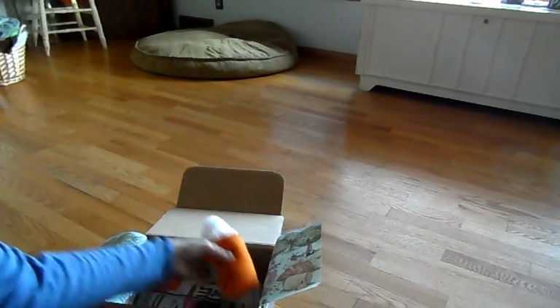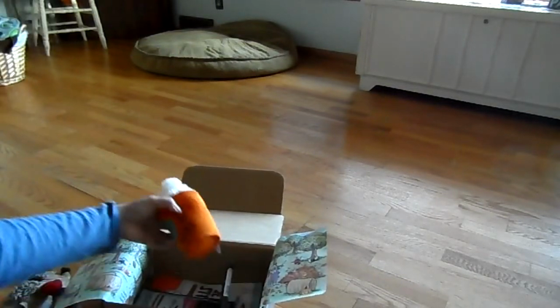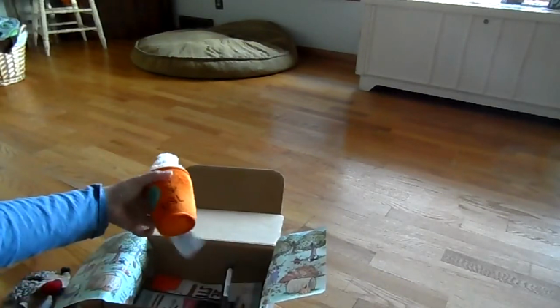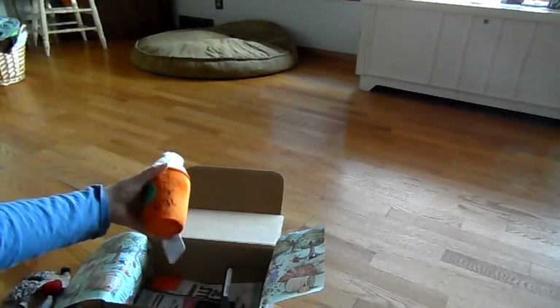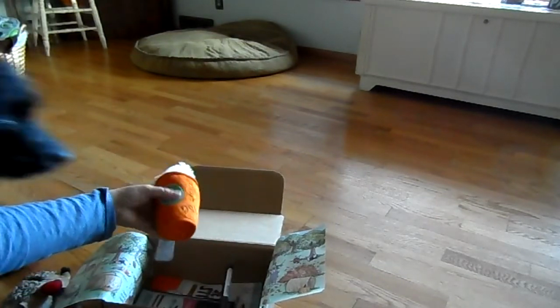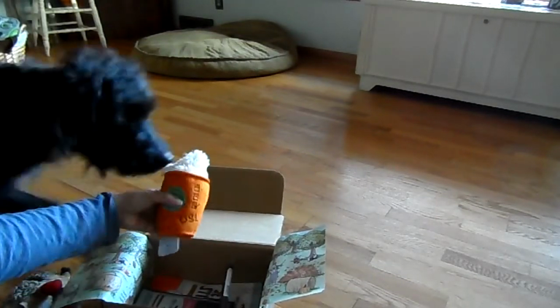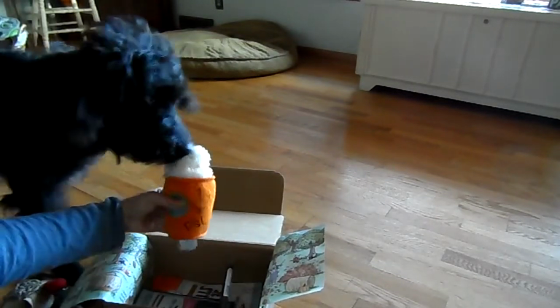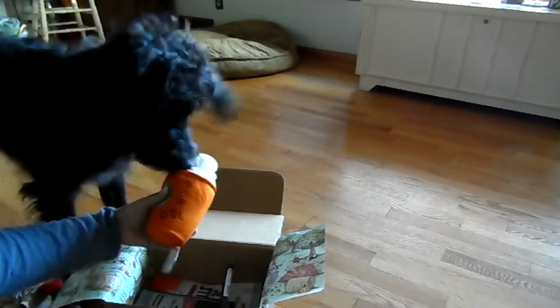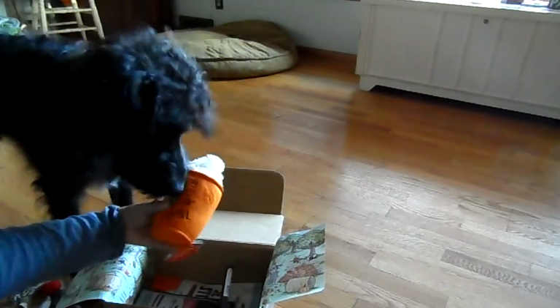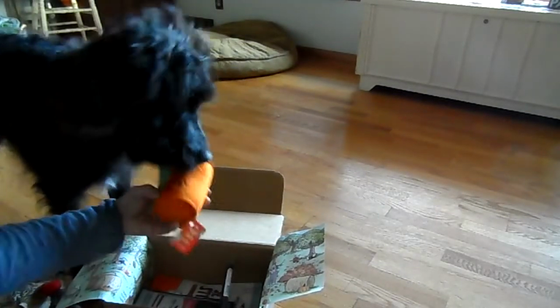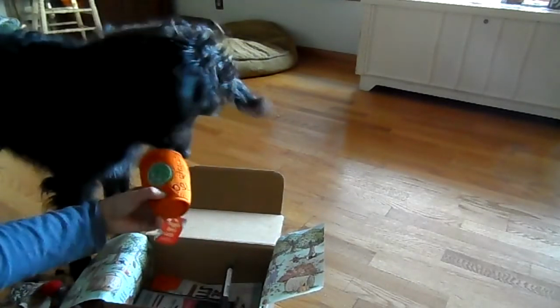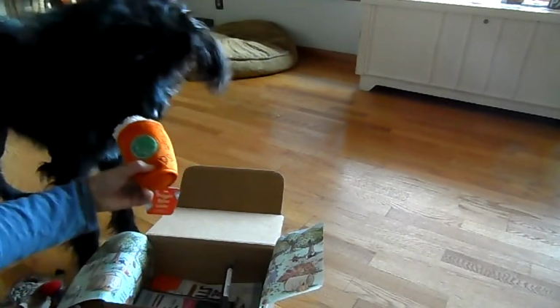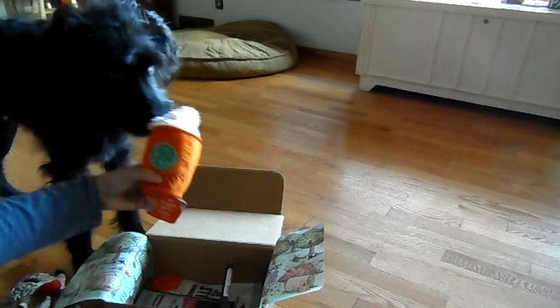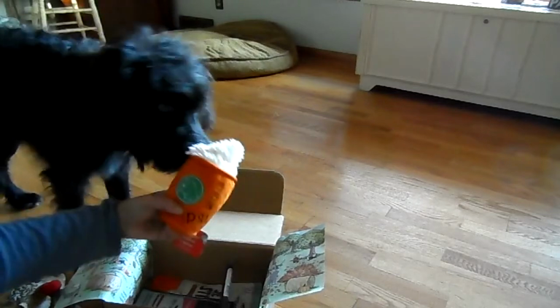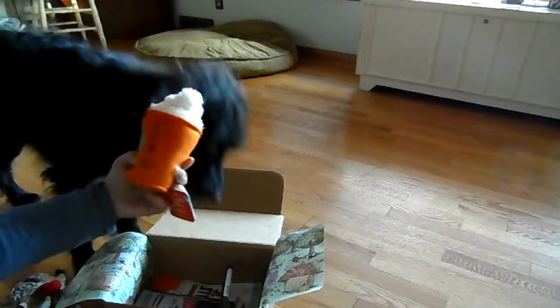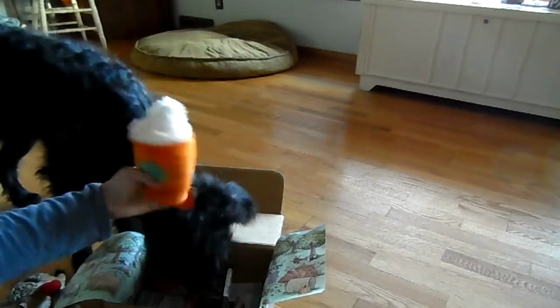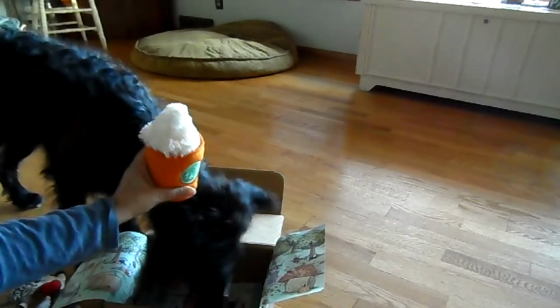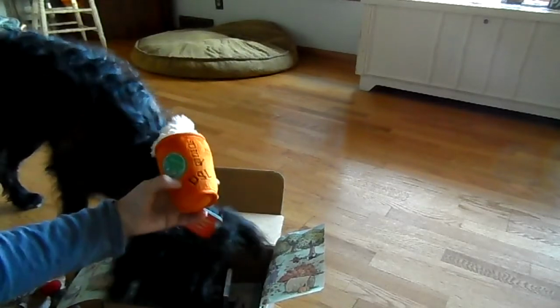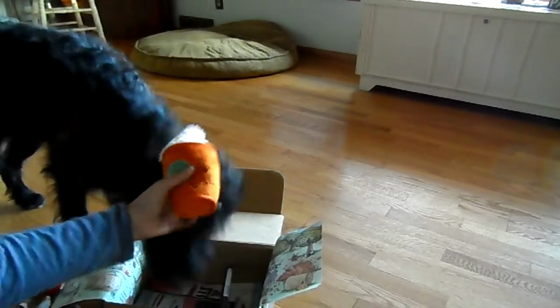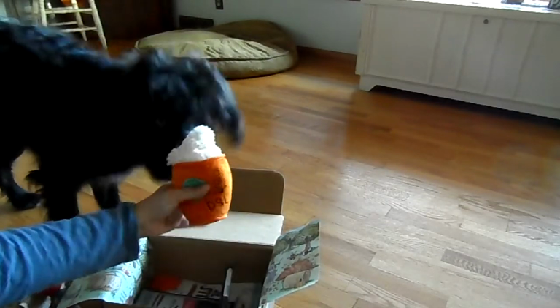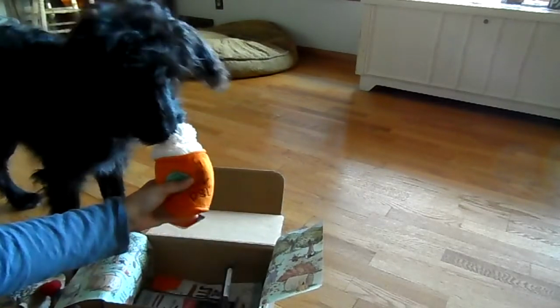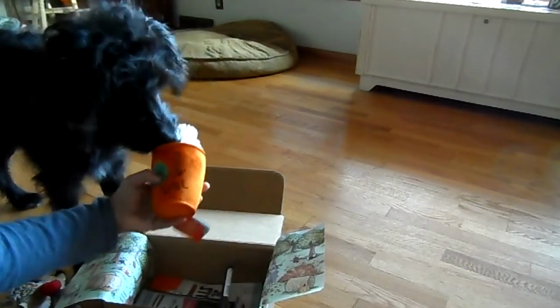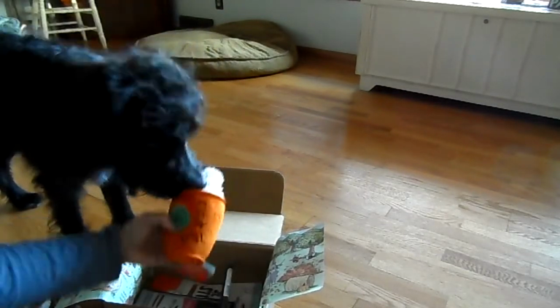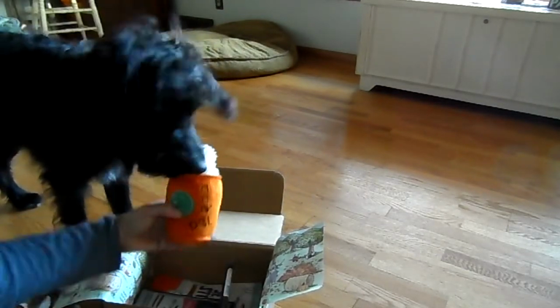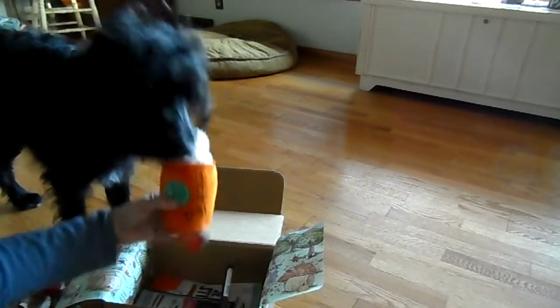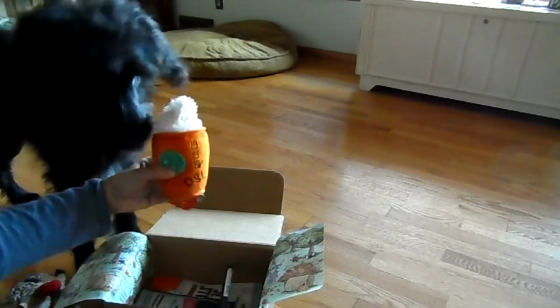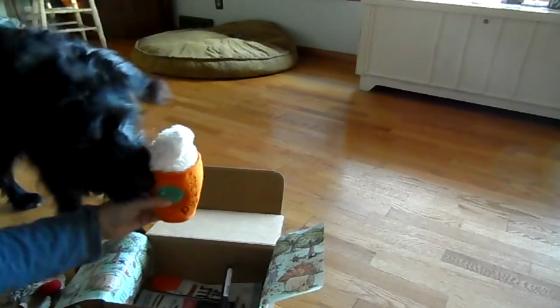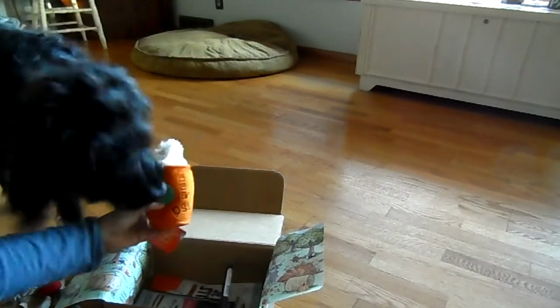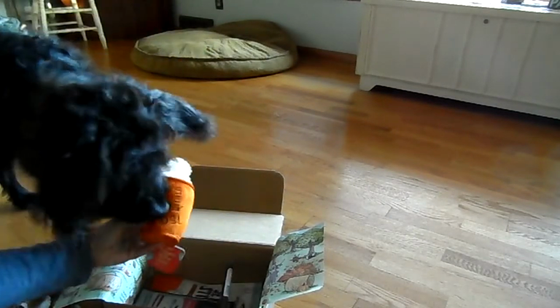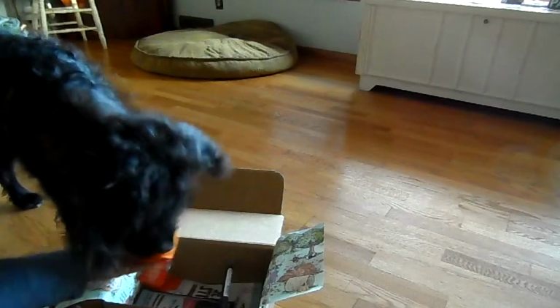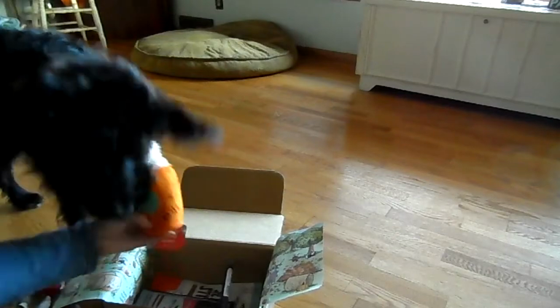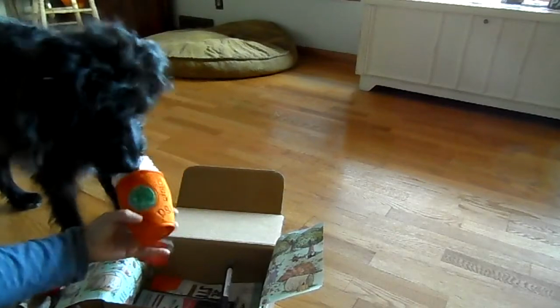Ooh, what is this? Is it a puppuccino? Is that a puppy latte? Look at that. You love lattes, huh?